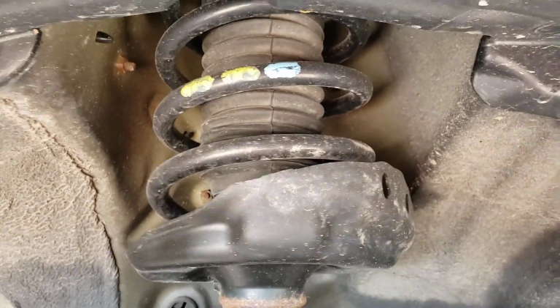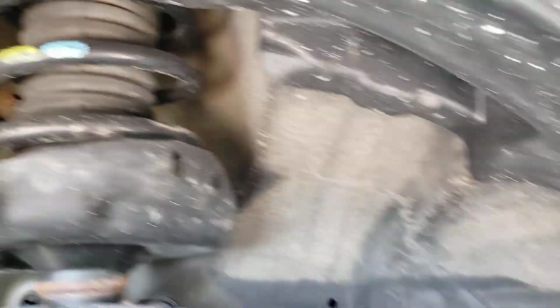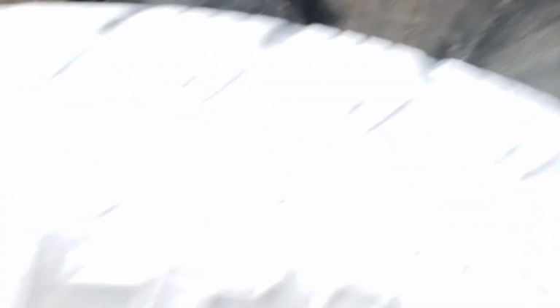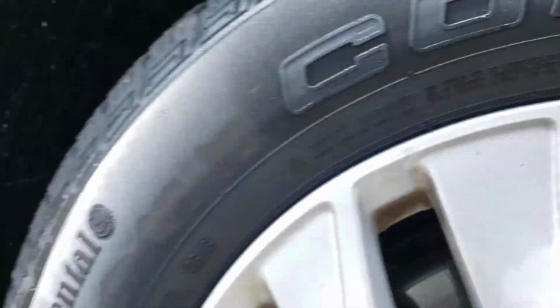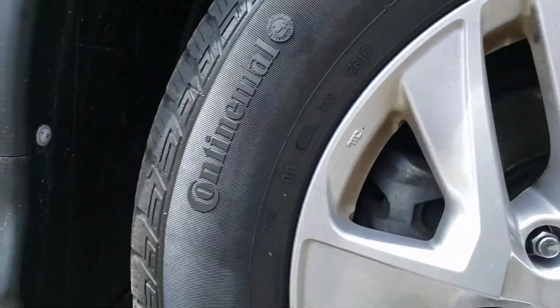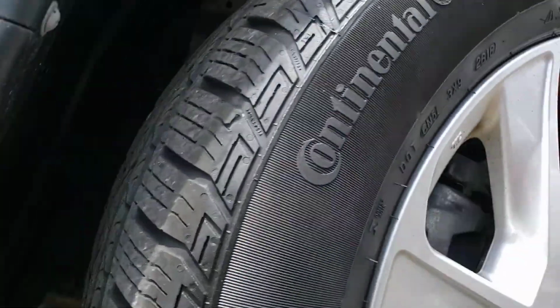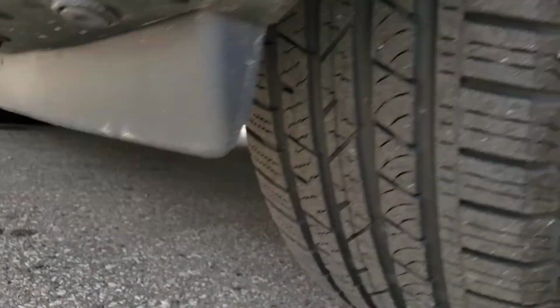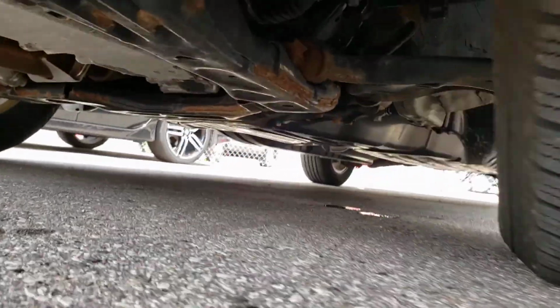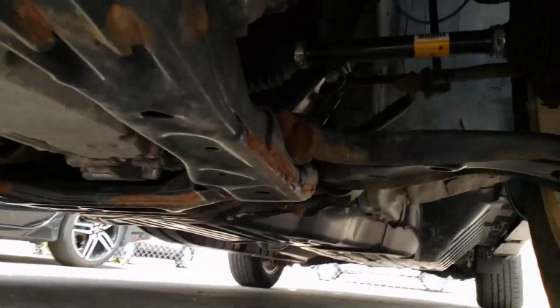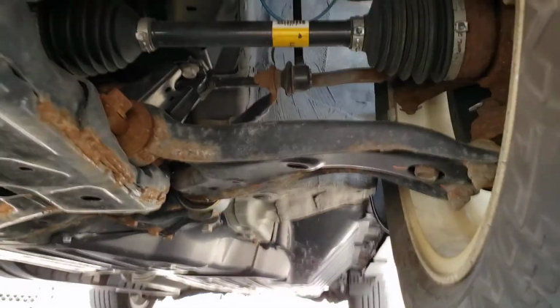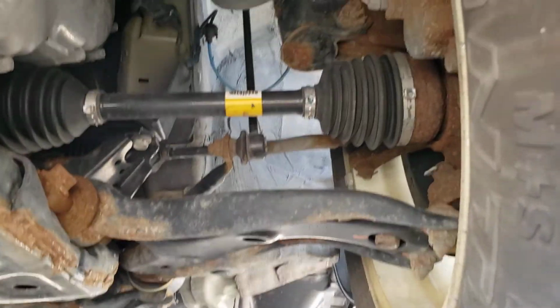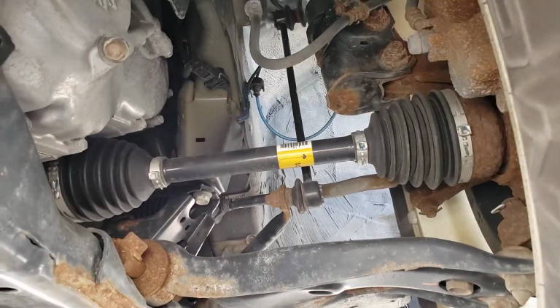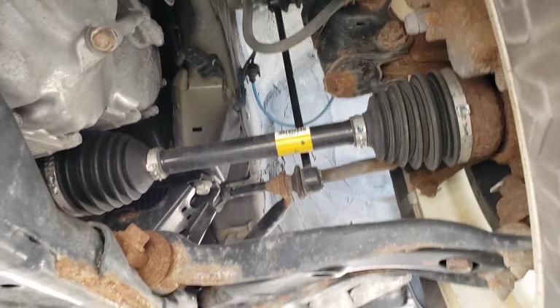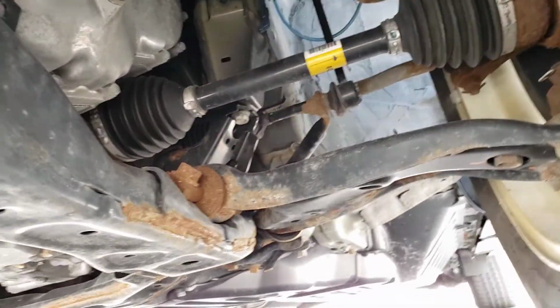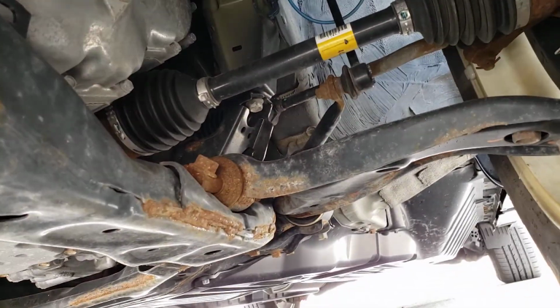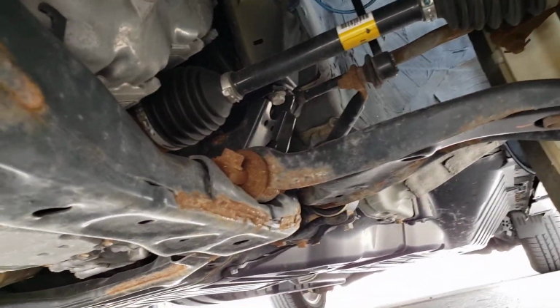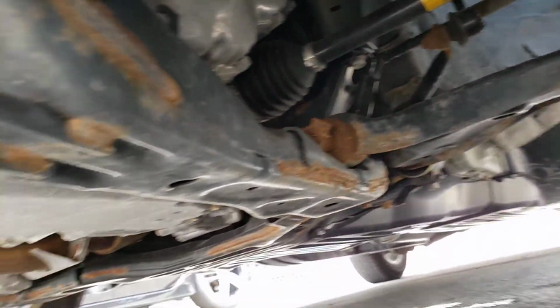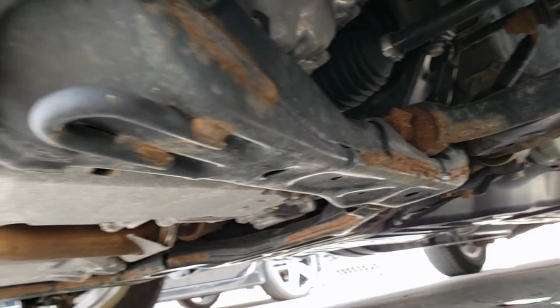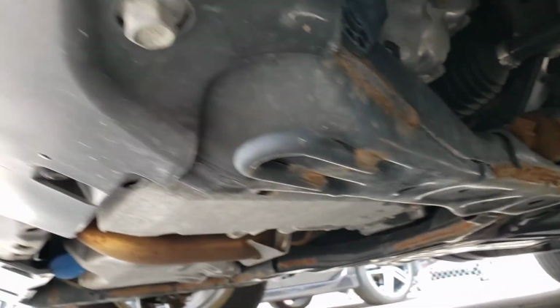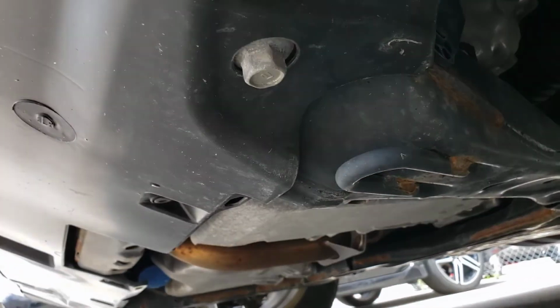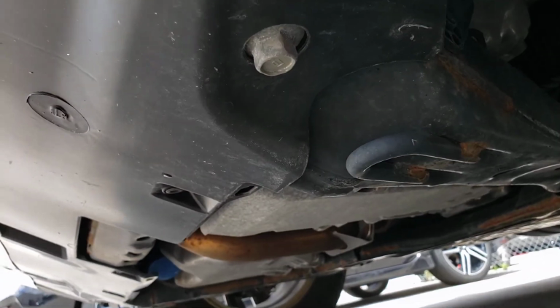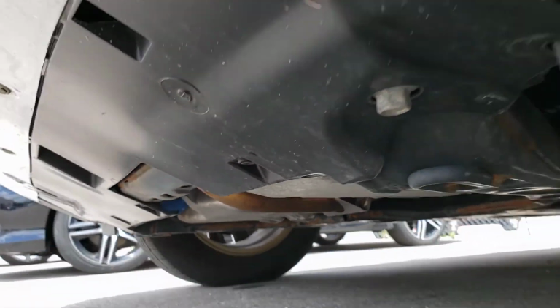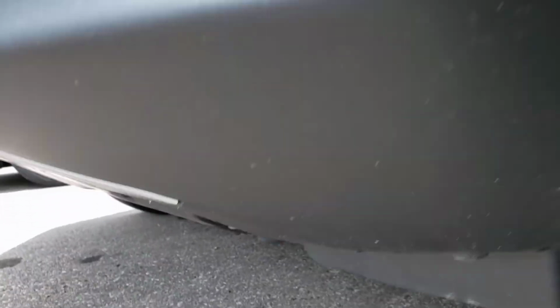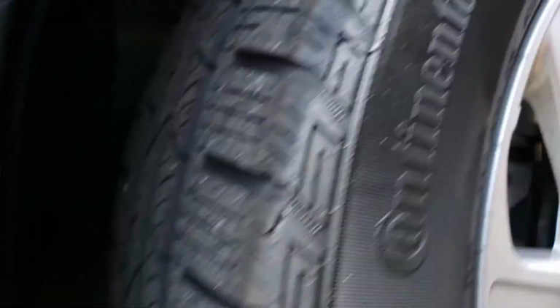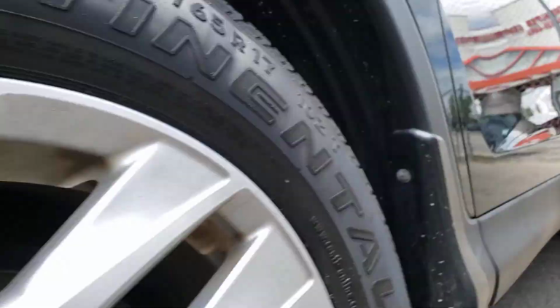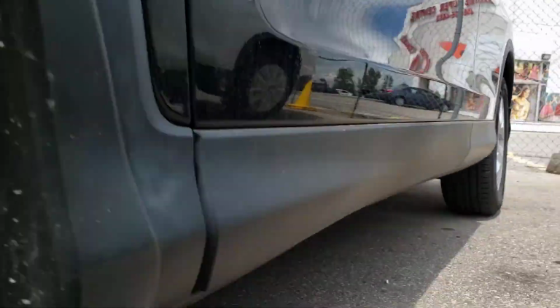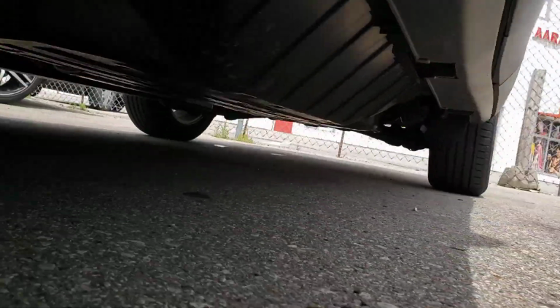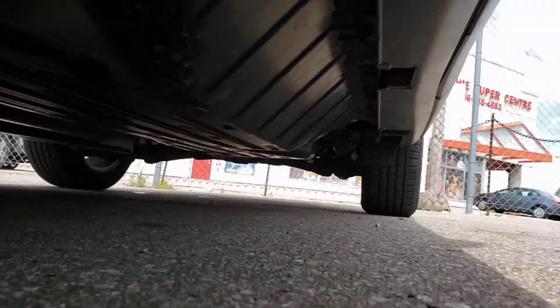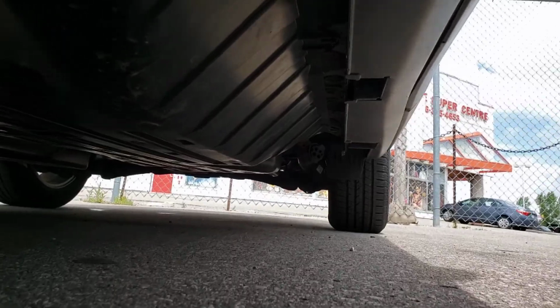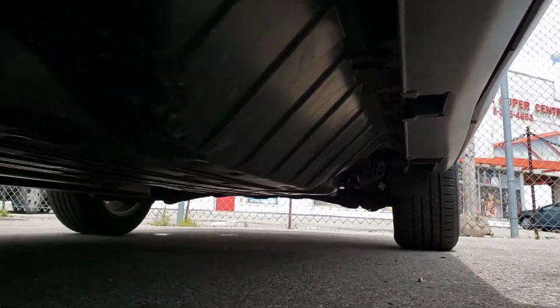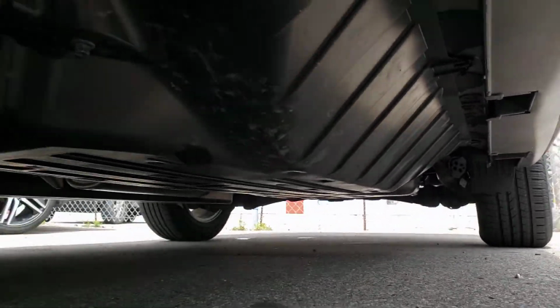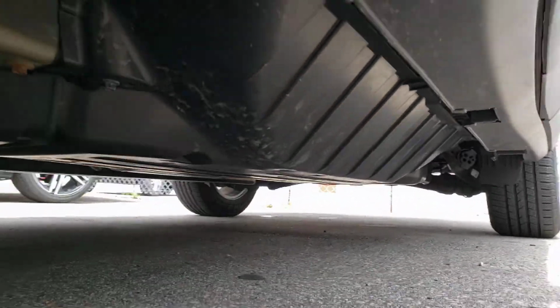Suspension components, everything looks pretty nice. I don't see any signs of issue under here. All the boots are good. No major rust or any real issues, and that goes for the rest of that hardware as well. All looks pretty good.